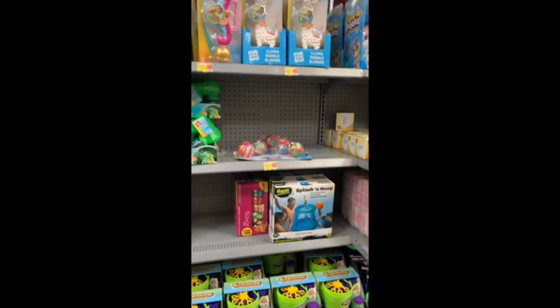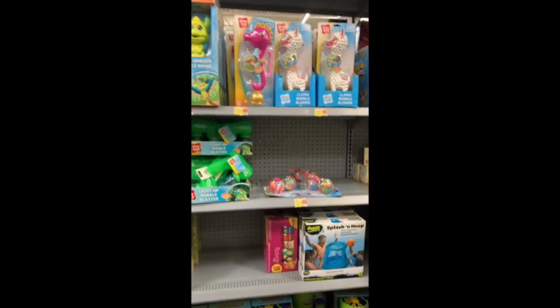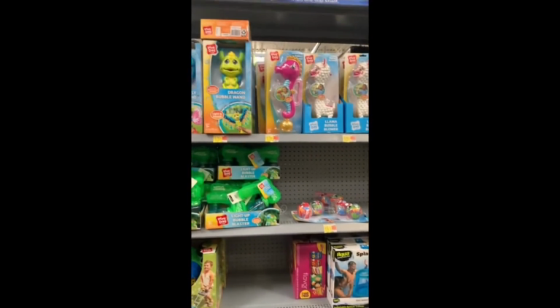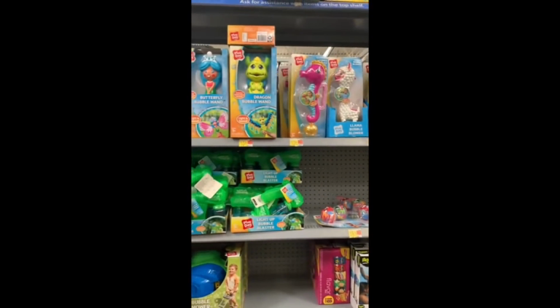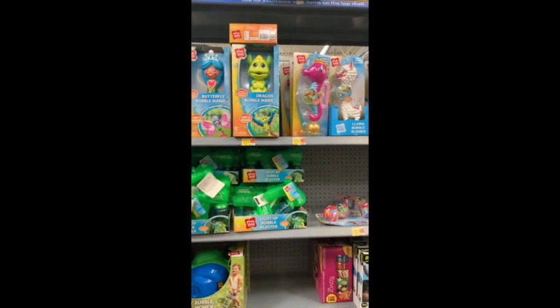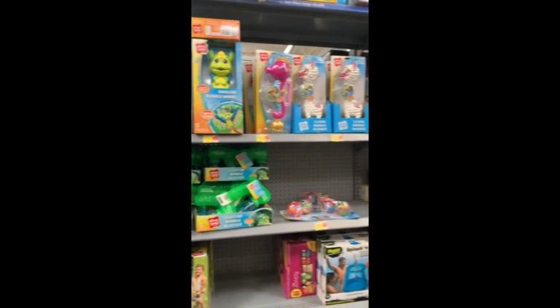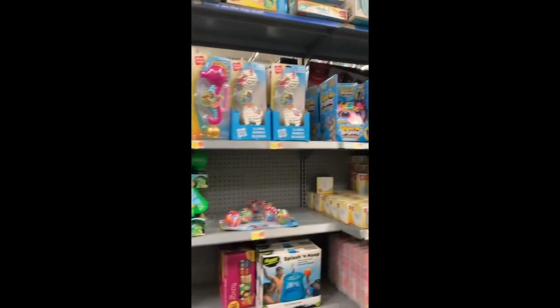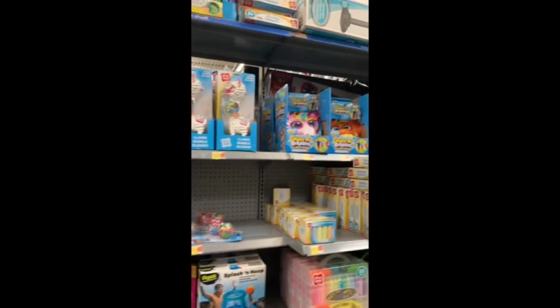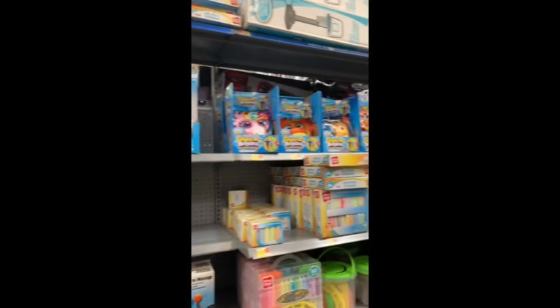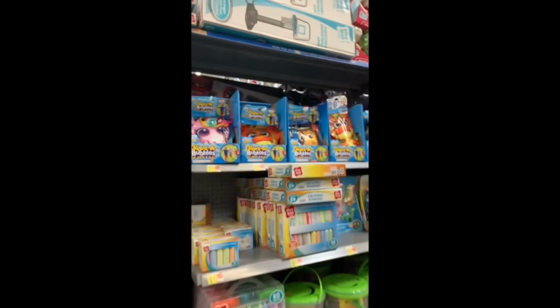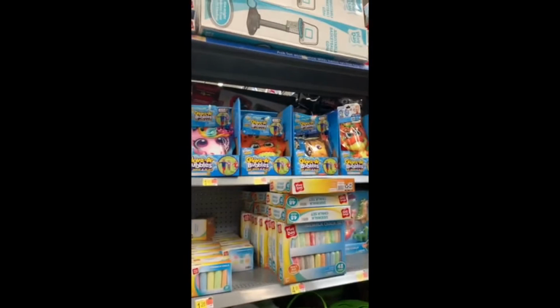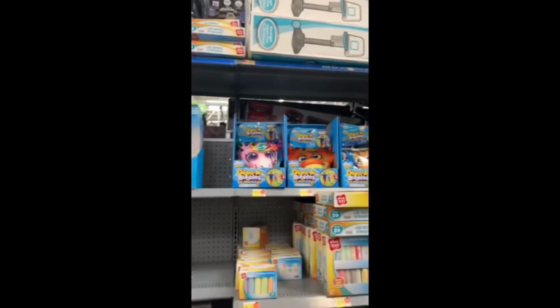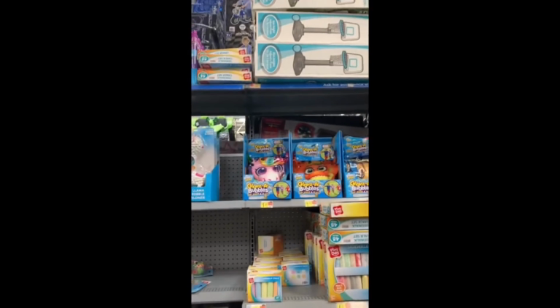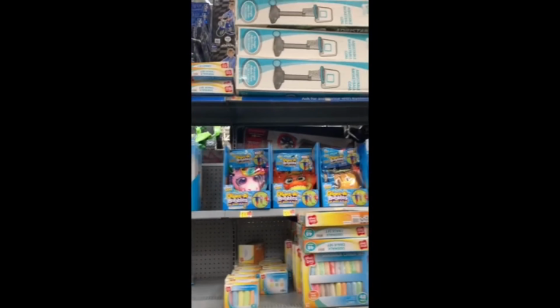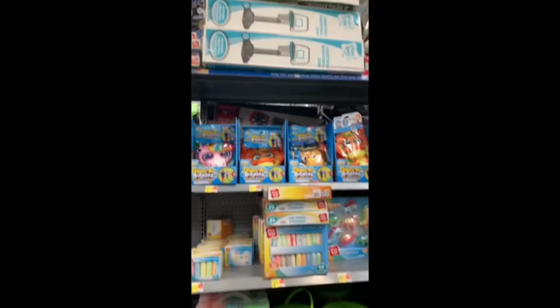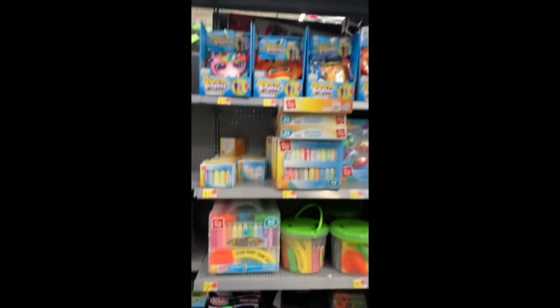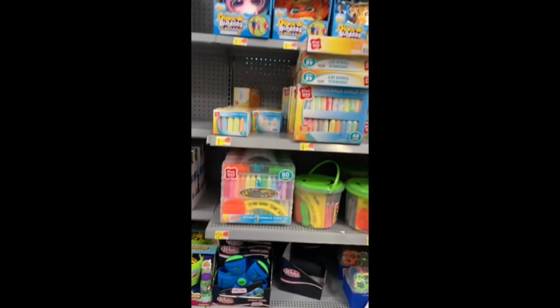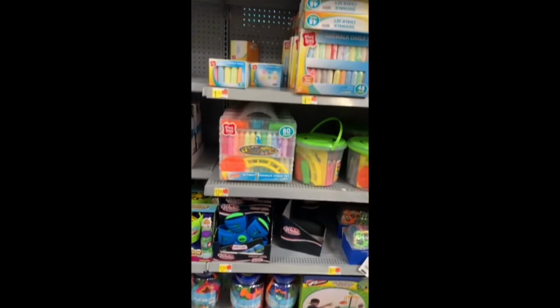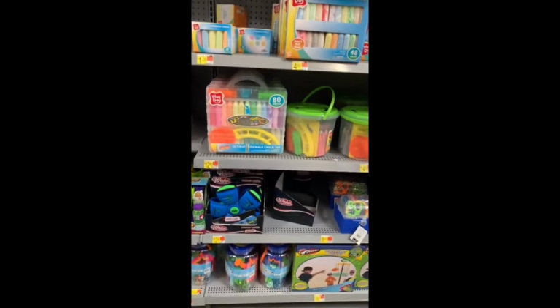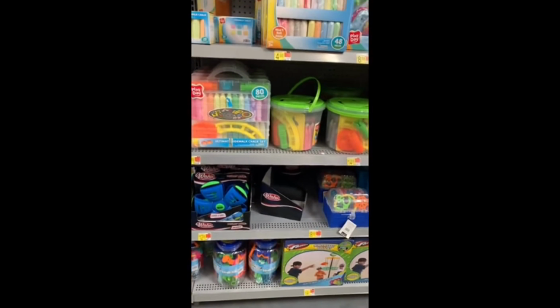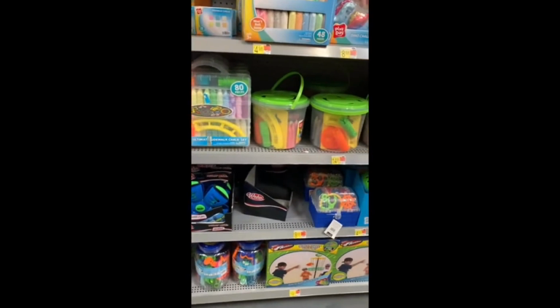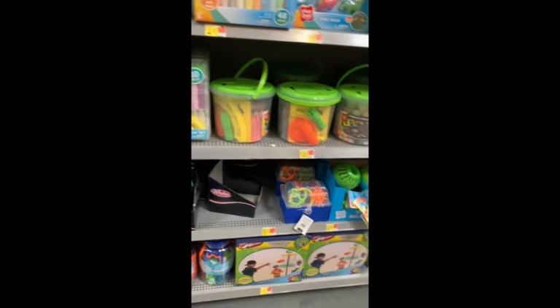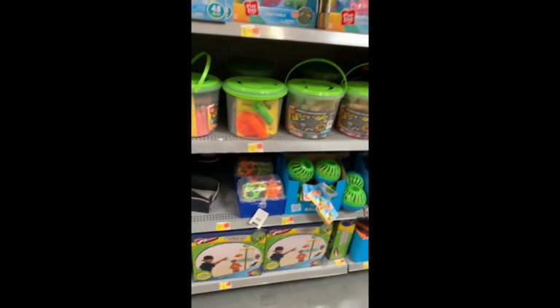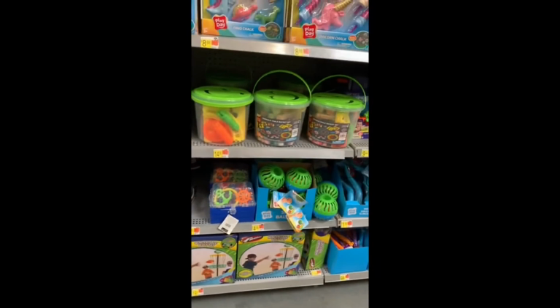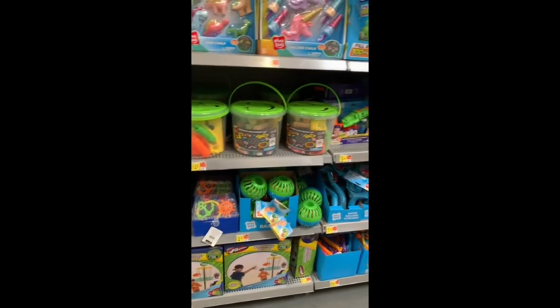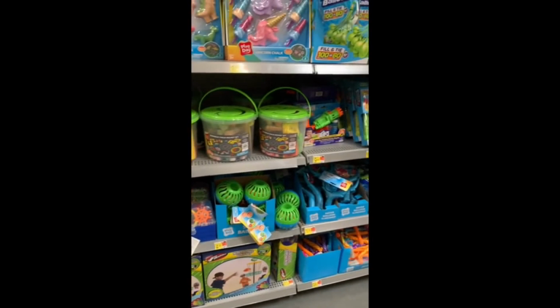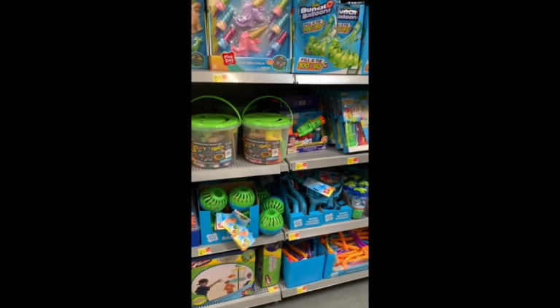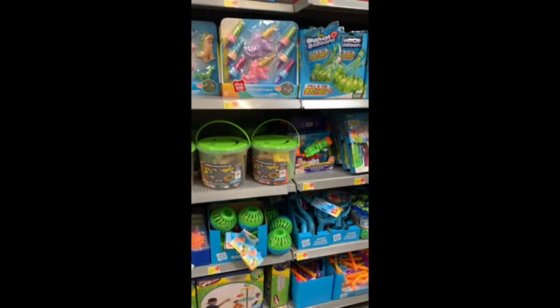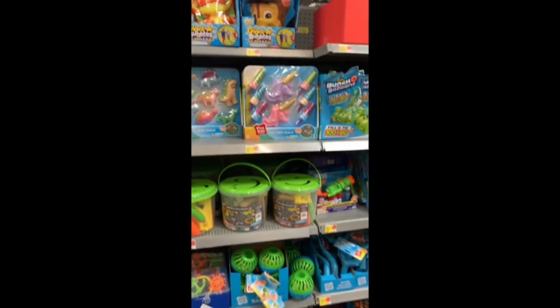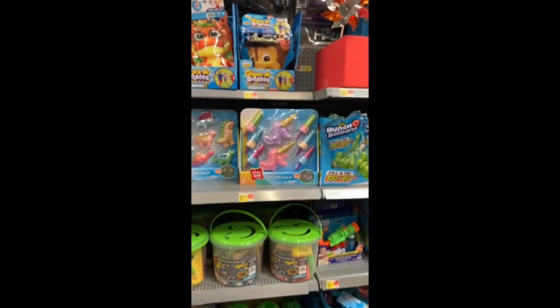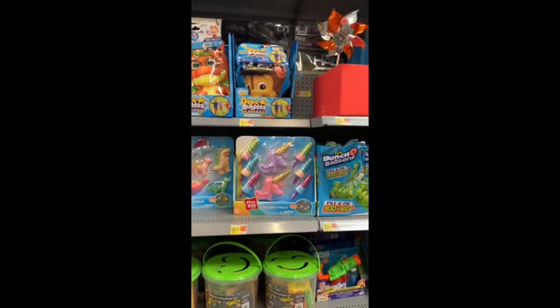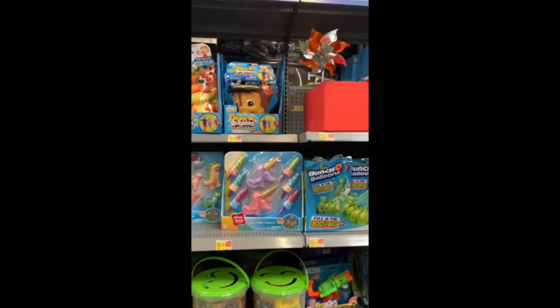Especially for smaller kids, there were lots of options for the pool. There were floaties, there were toys, the classic pool noodles, which I love. And here we are with another classic — the sidewalk chalk.